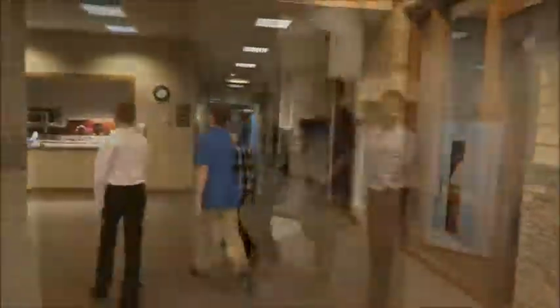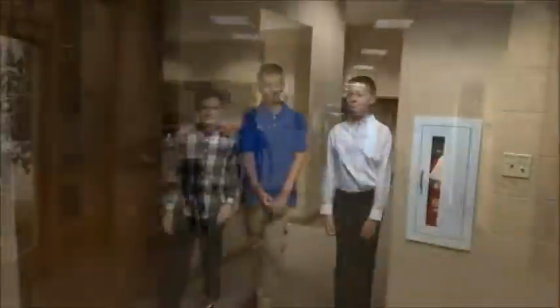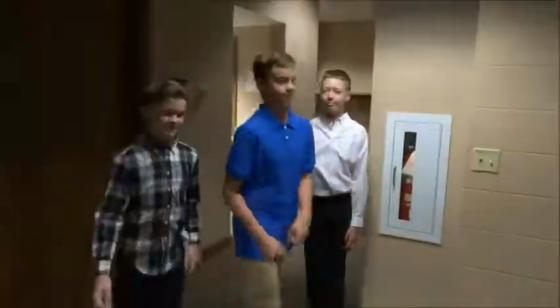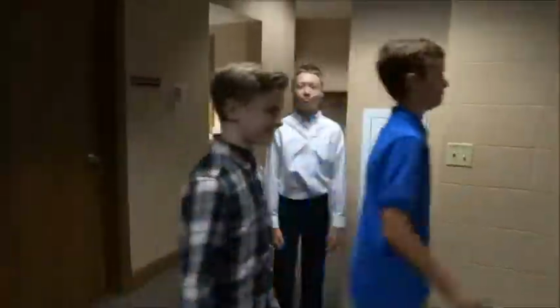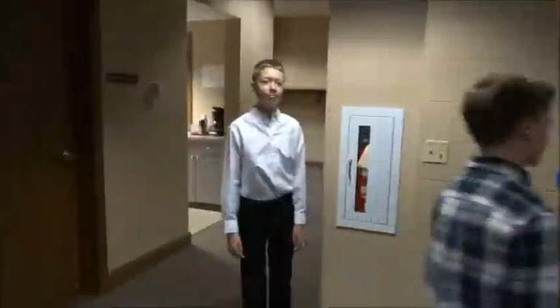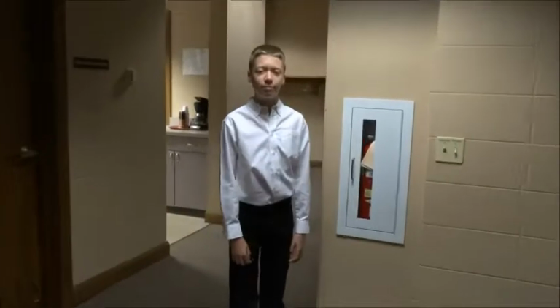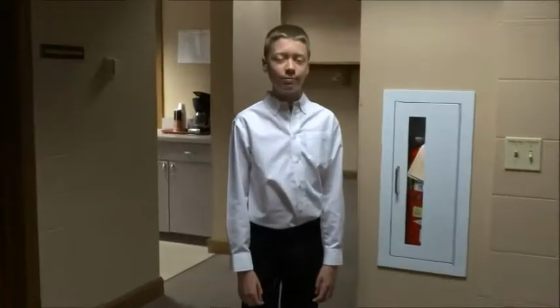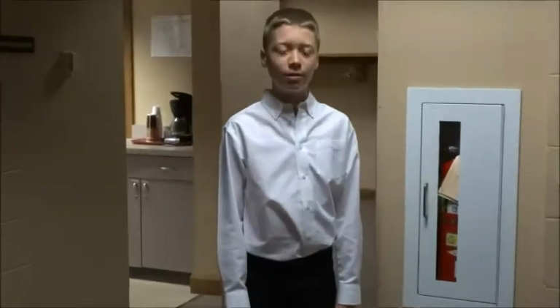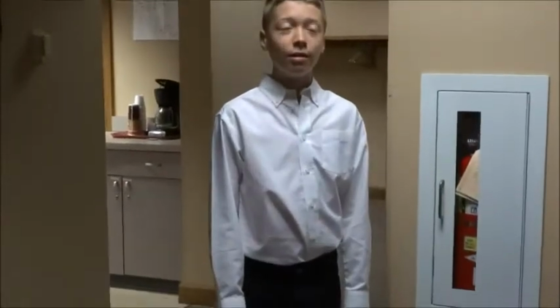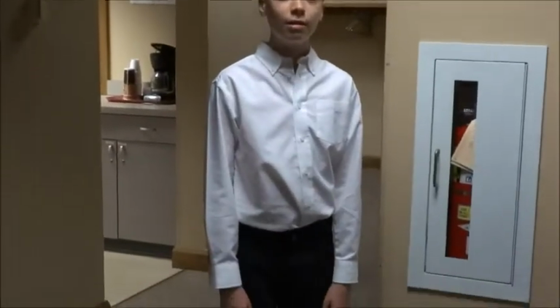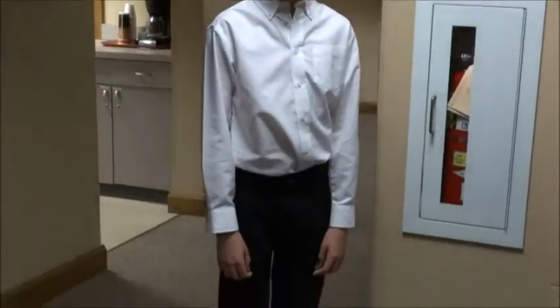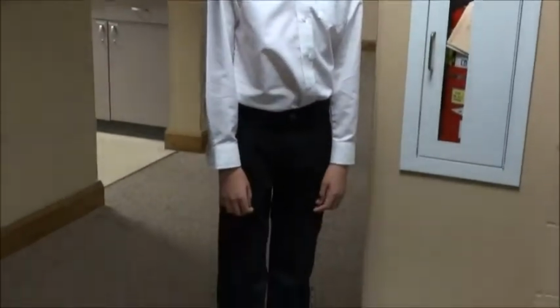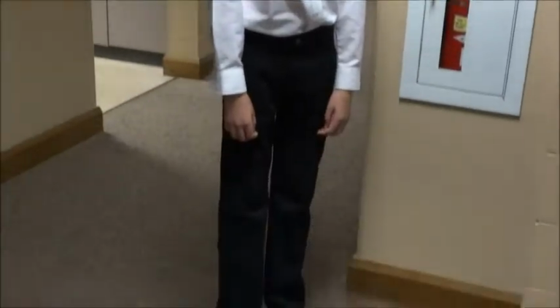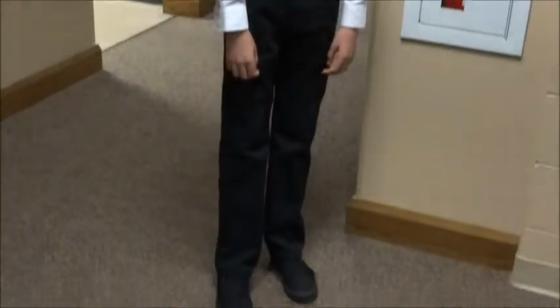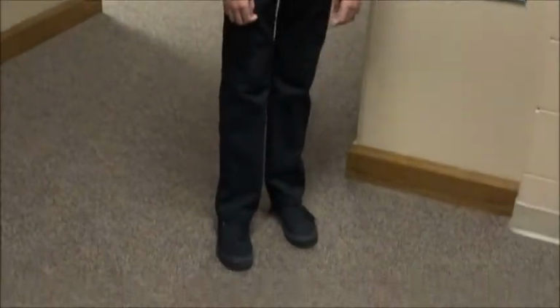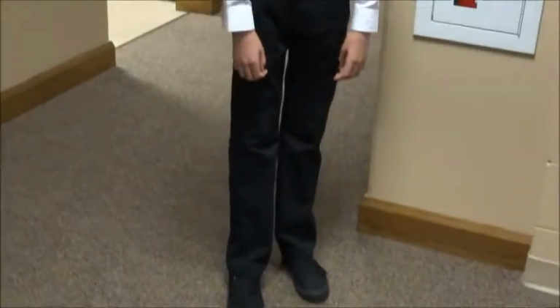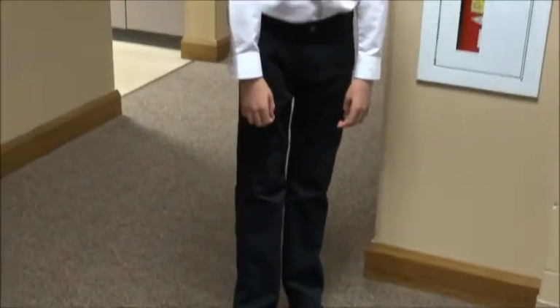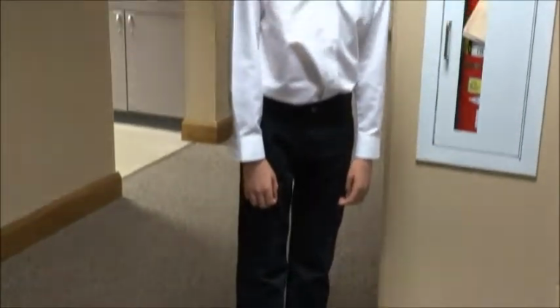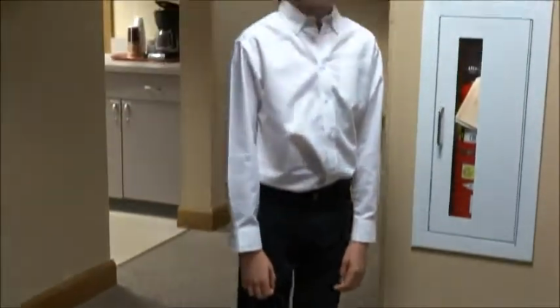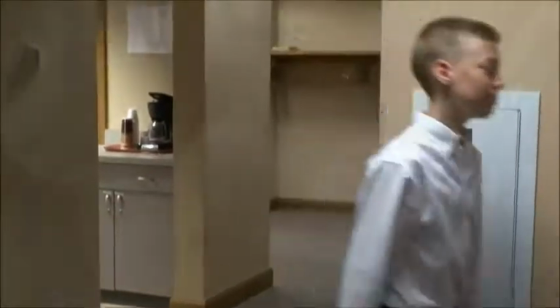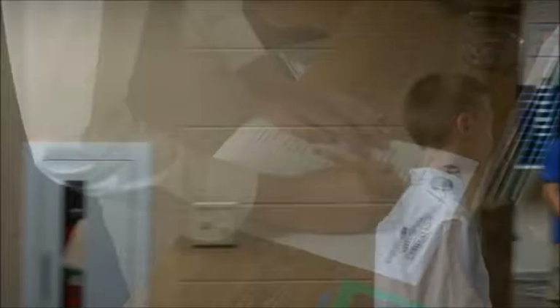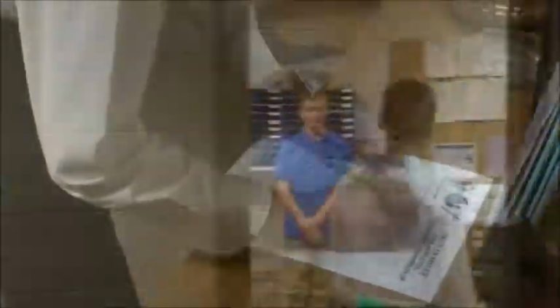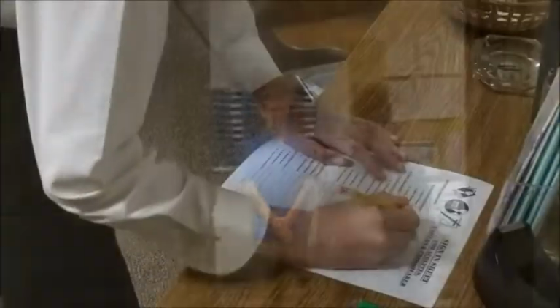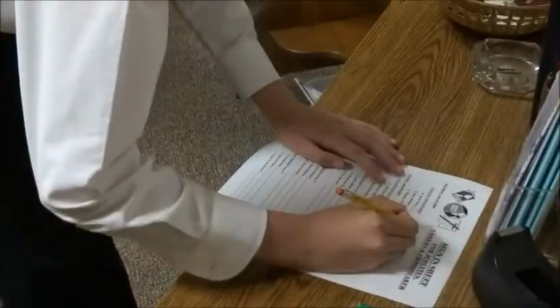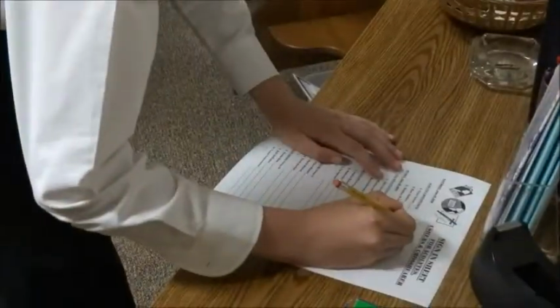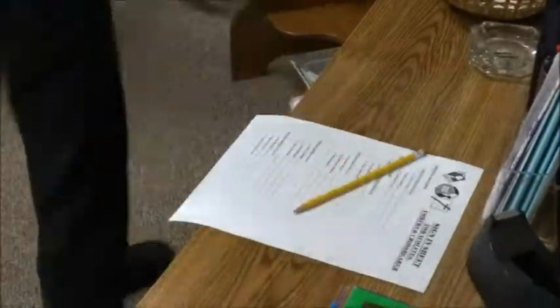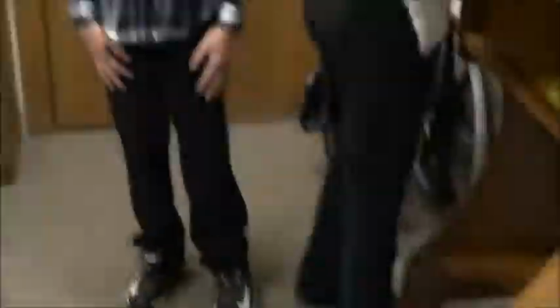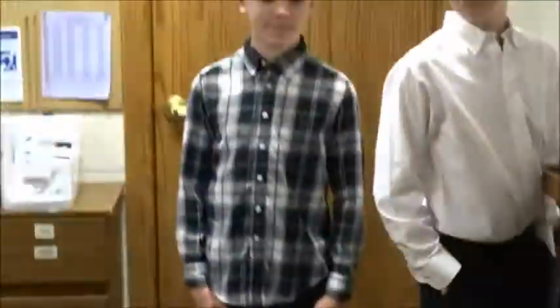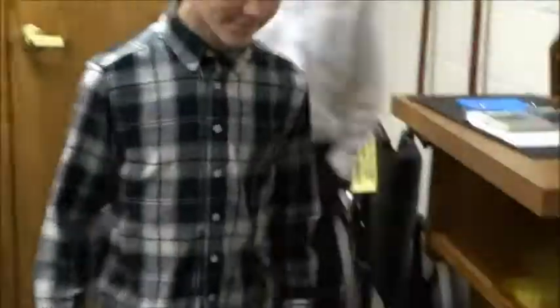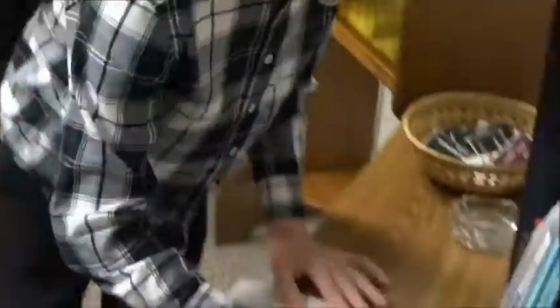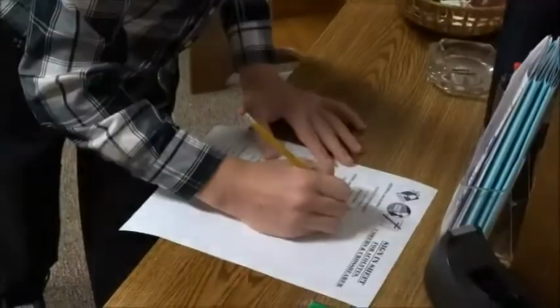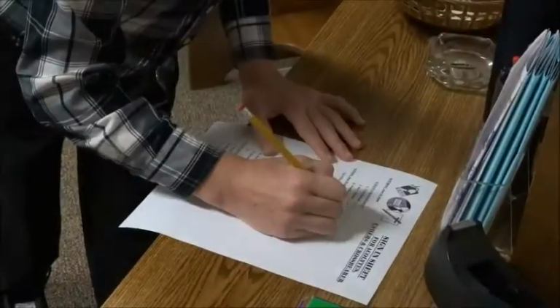Come dressed and ready to serve church. Please note the type of pants and shoes you are wearing. Please sign in when you arrive. If you are subbing for someone, simply cross out their name and sign your name legibly.